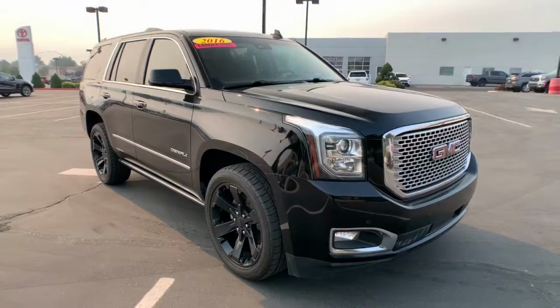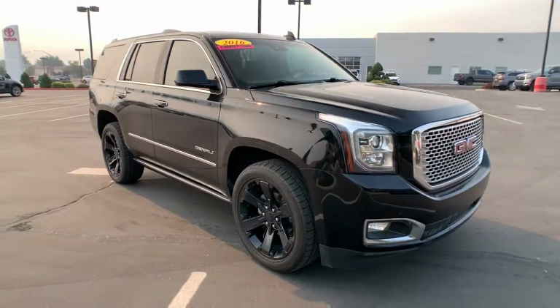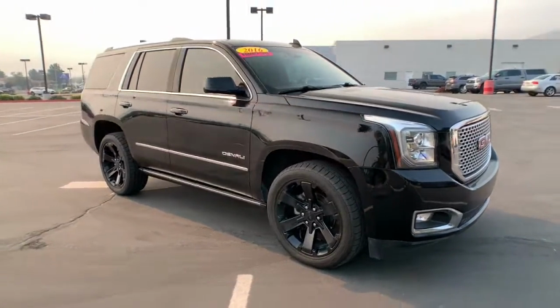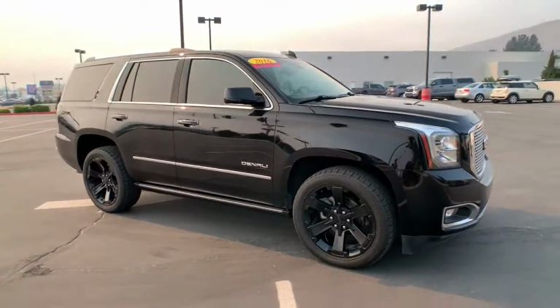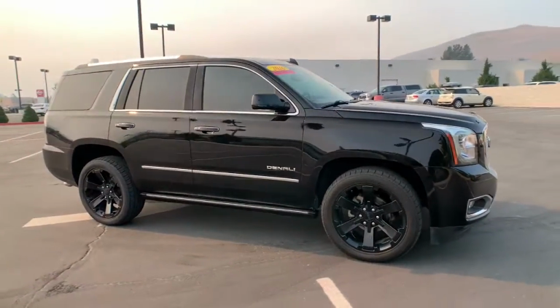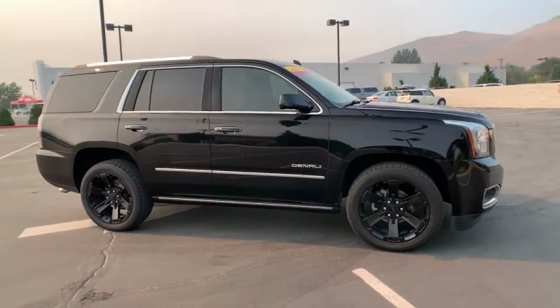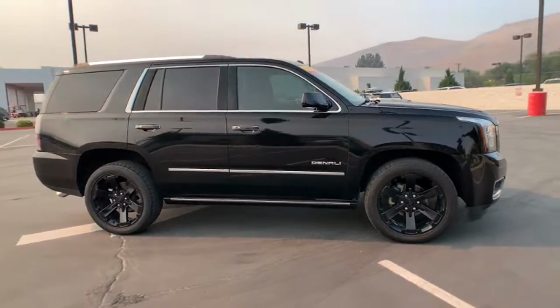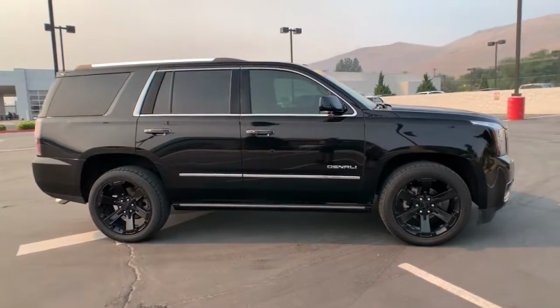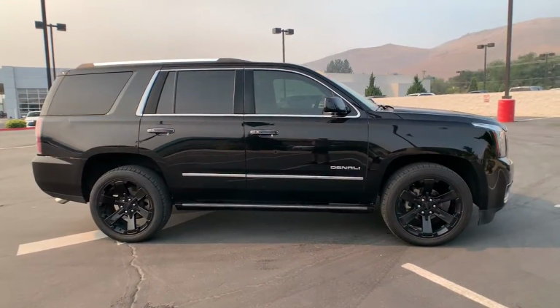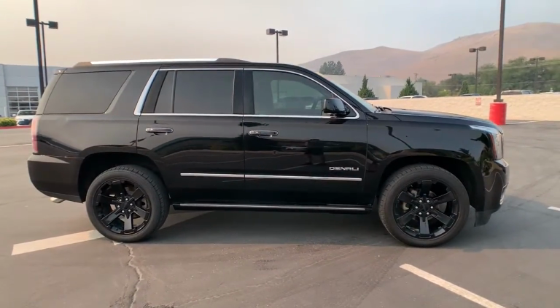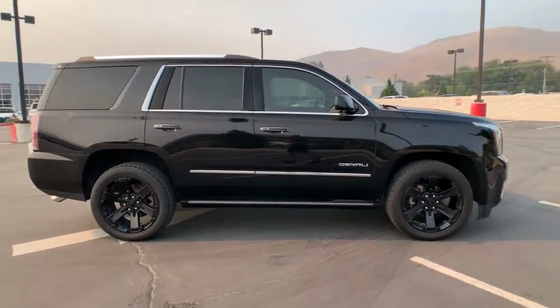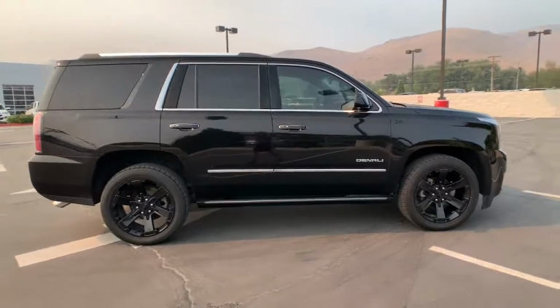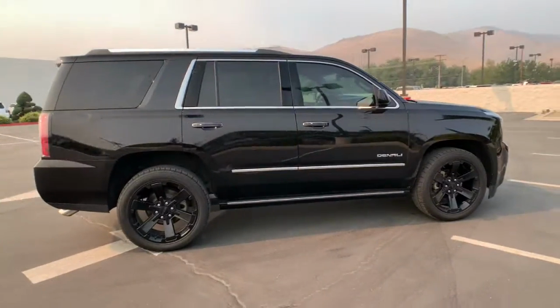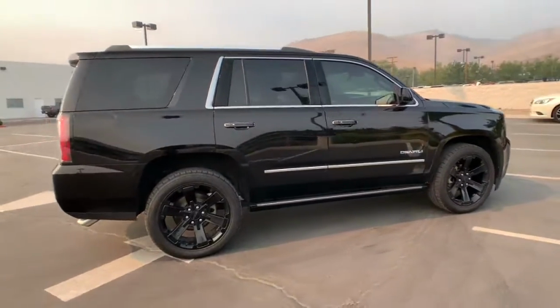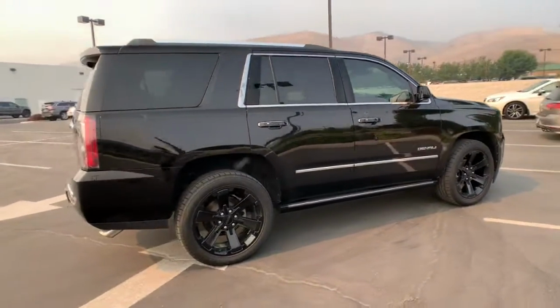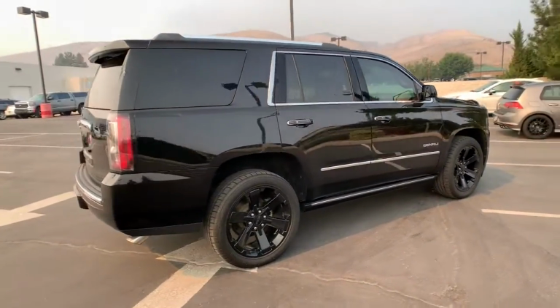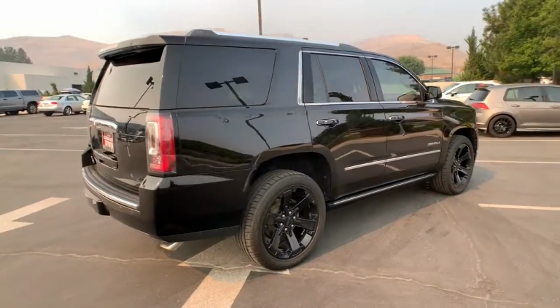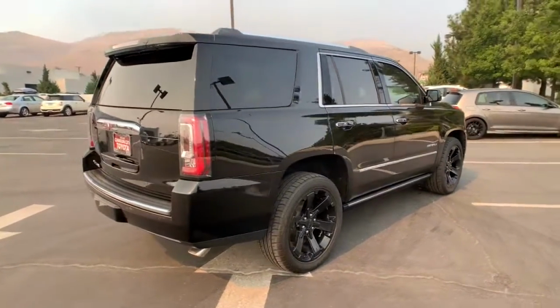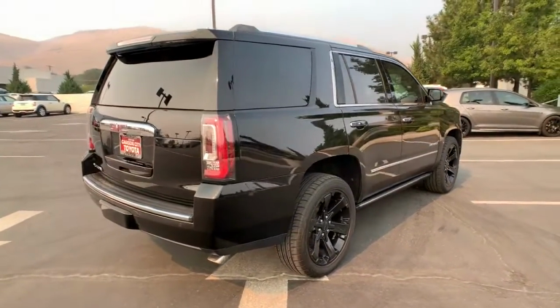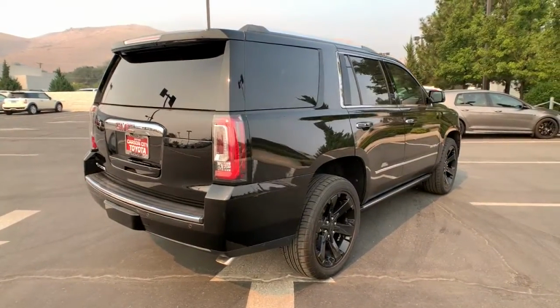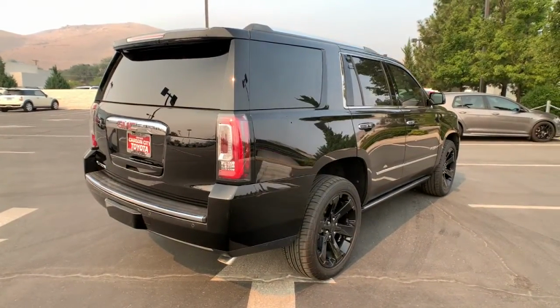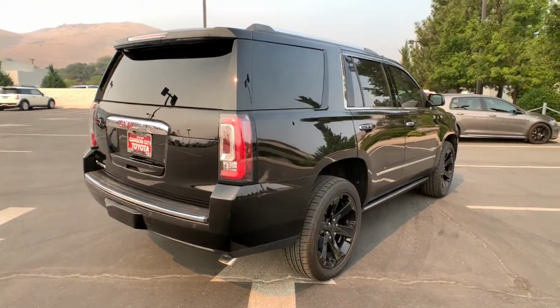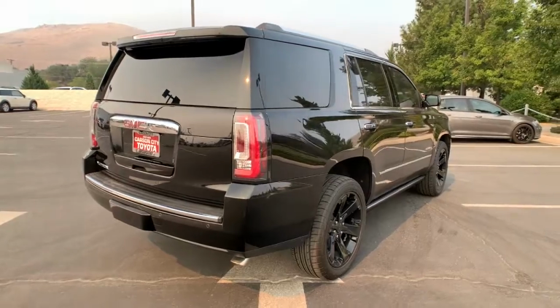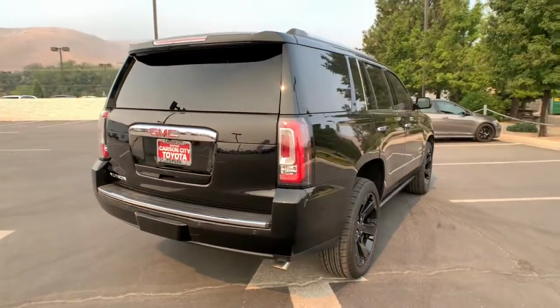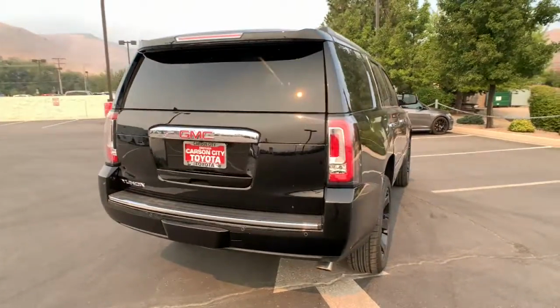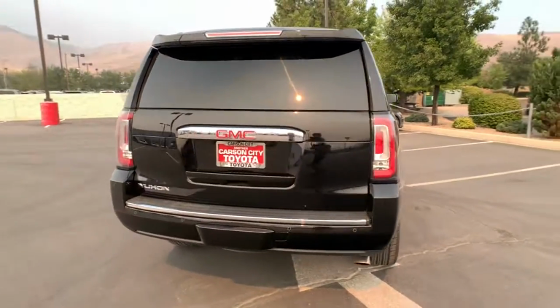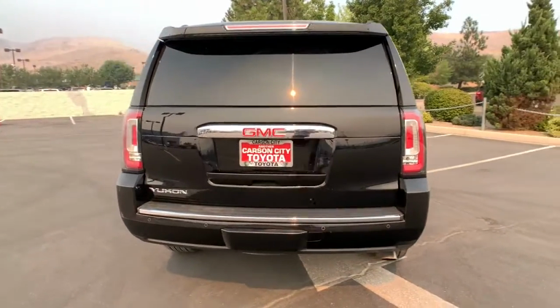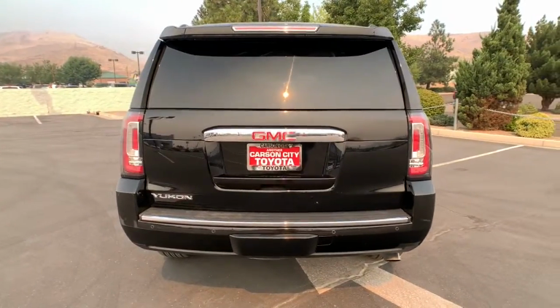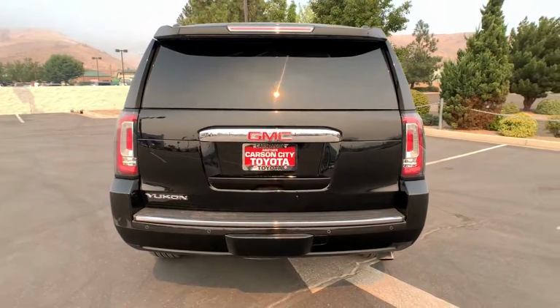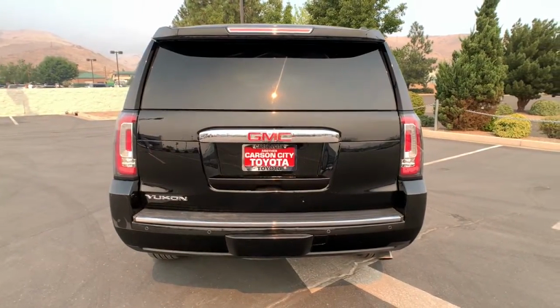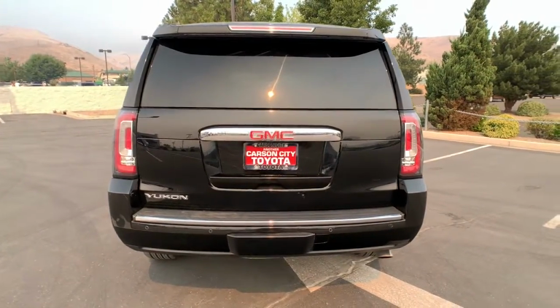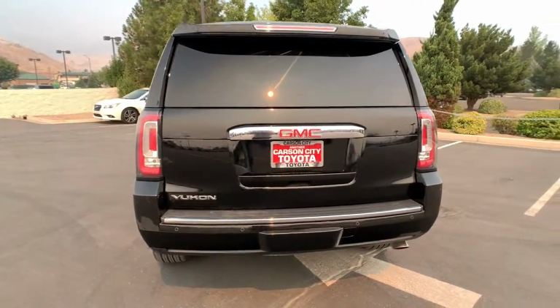This could be the car for you. The 2016 GMC Yukon. With less than 60,000 miles on the odometer, this vehicle provides excellent value. Here's a stylish Yukon that's built to work hard but make it look and feel easy.